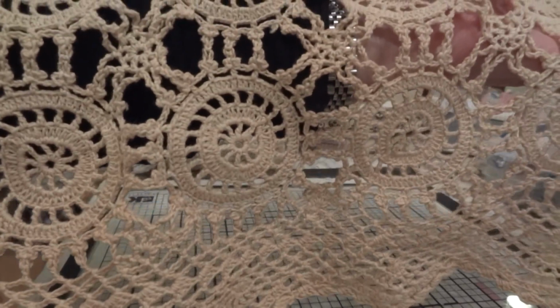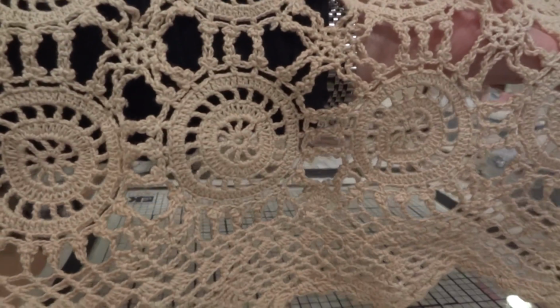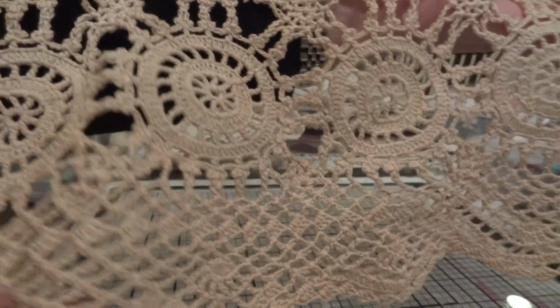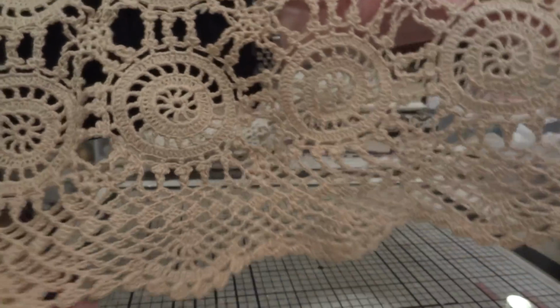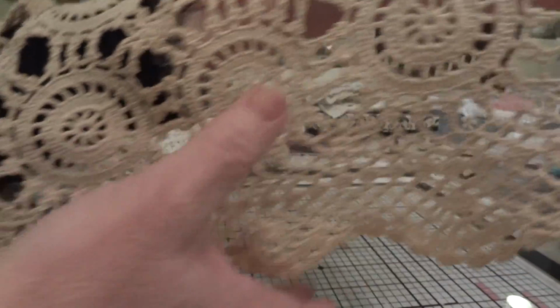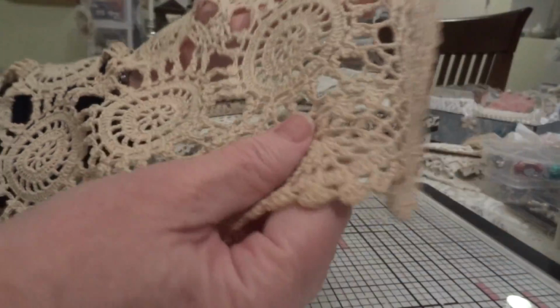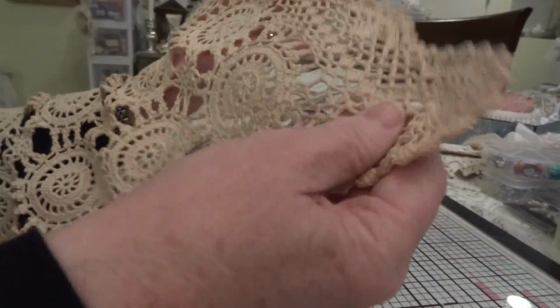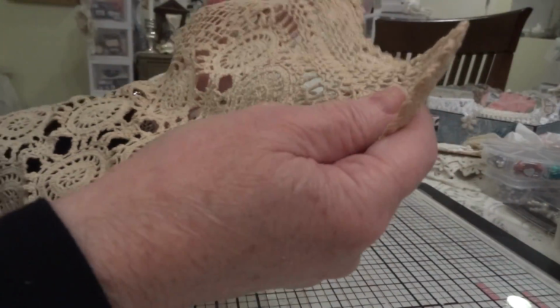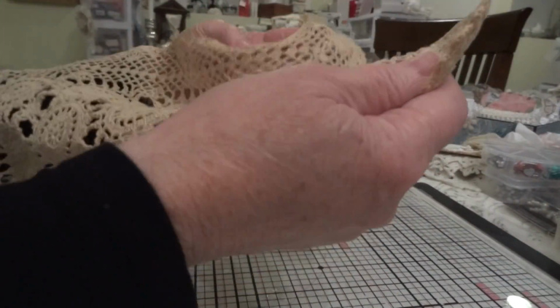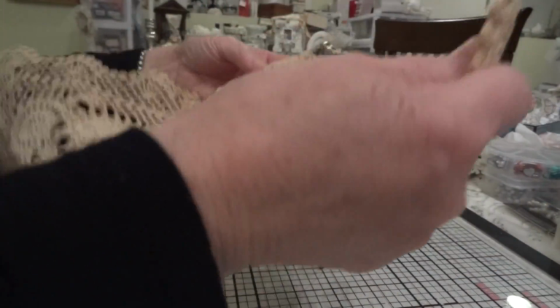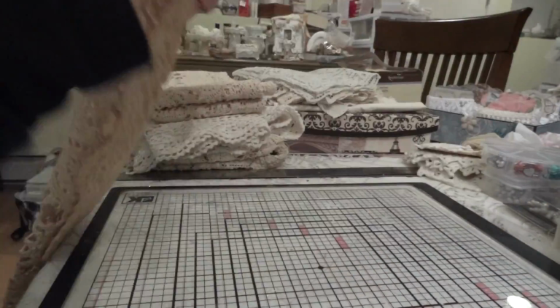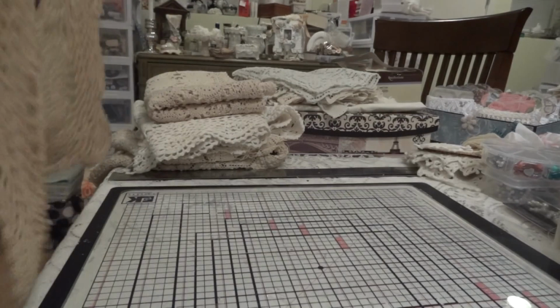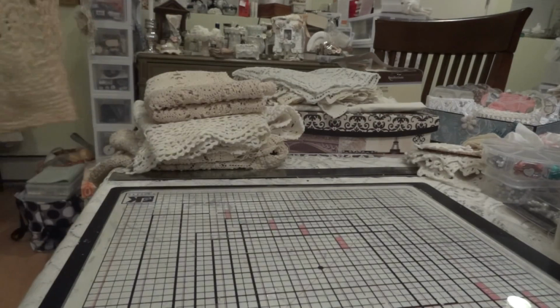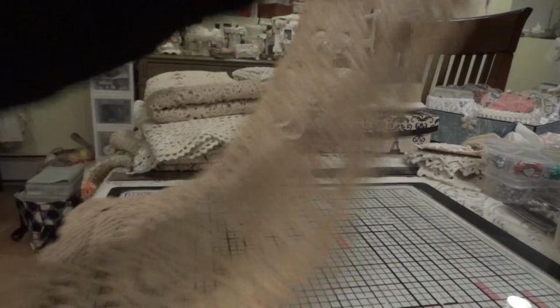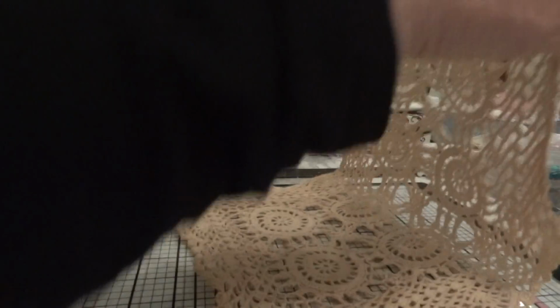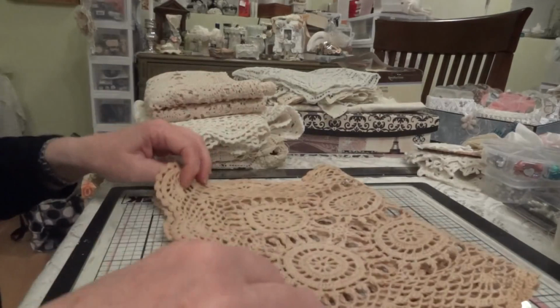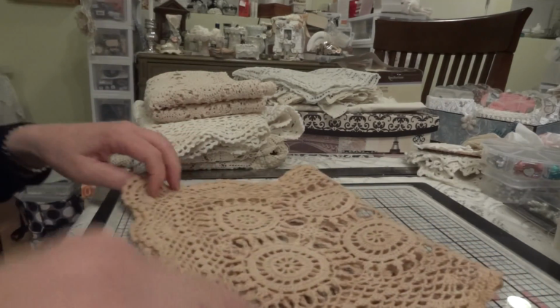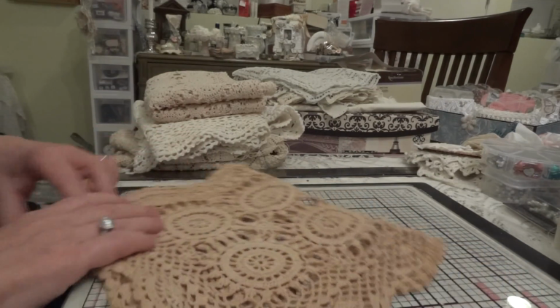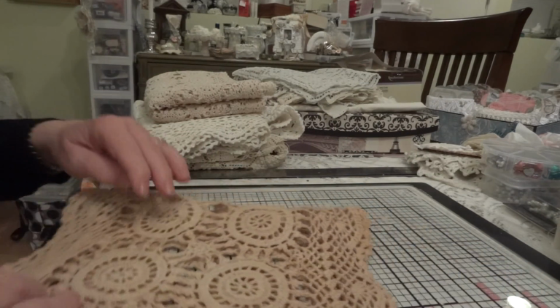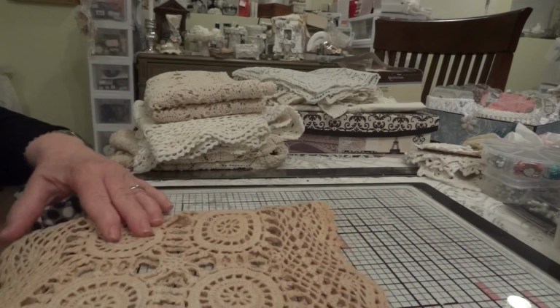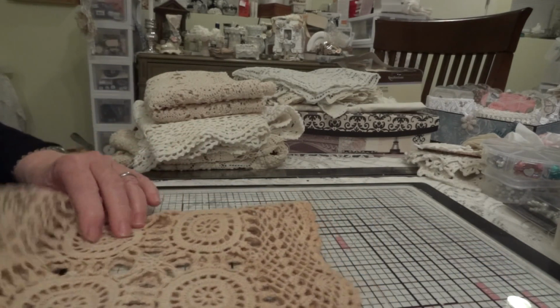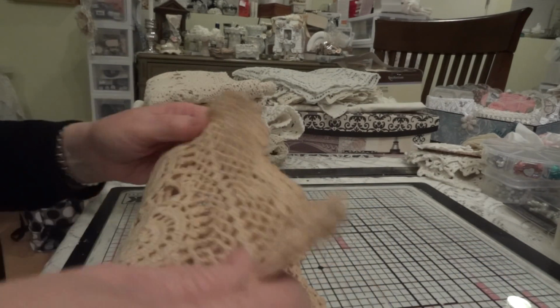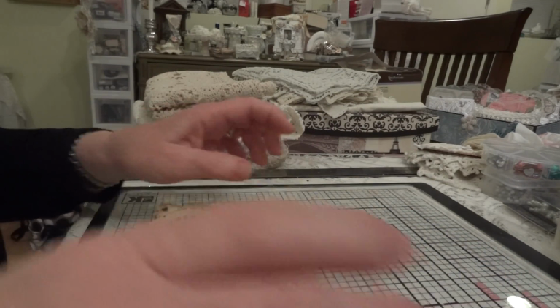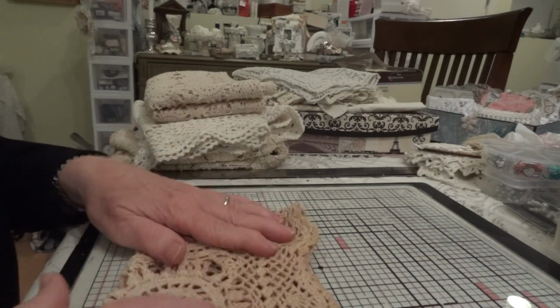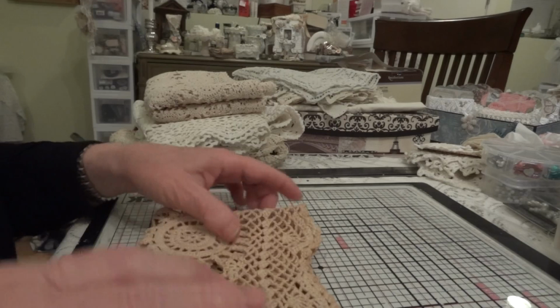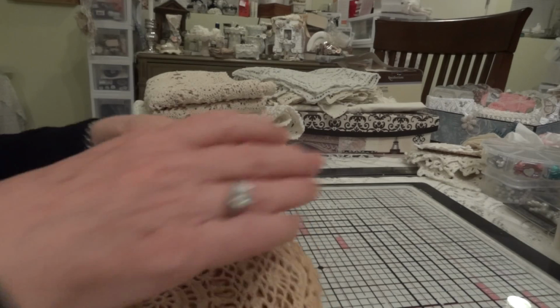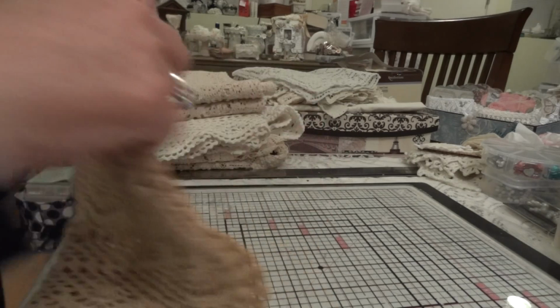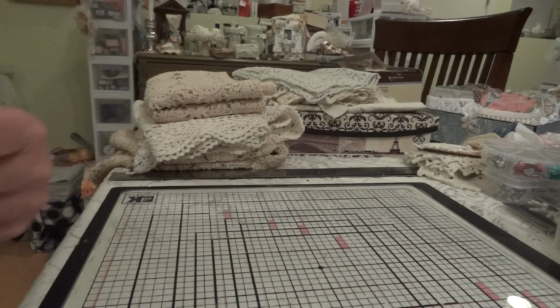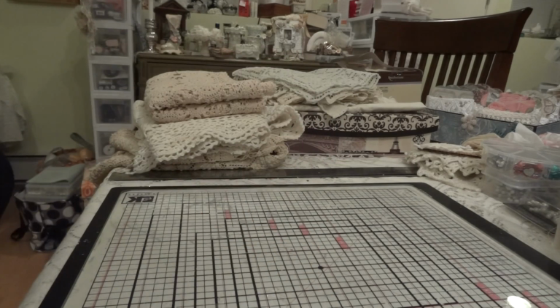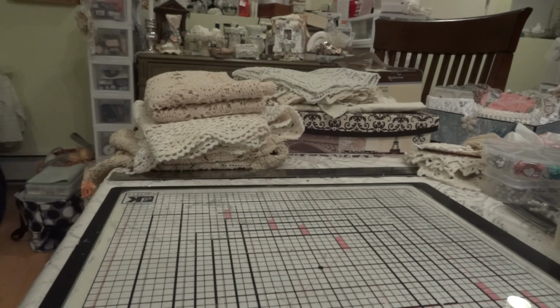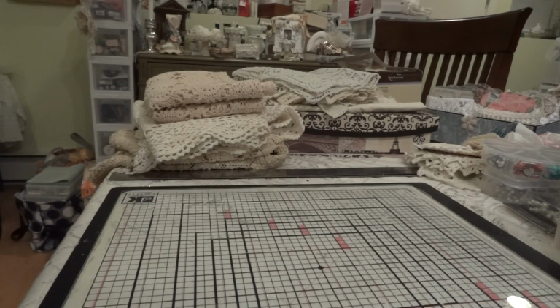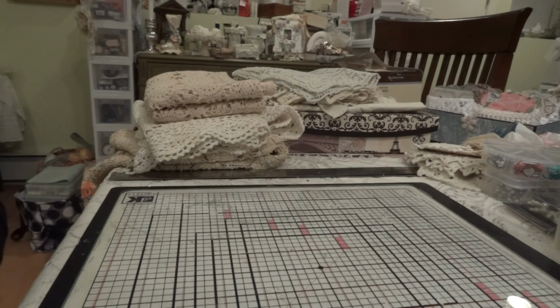Isn't that beautiful? And there's no marks on this one, no stains or imperfections on that one.